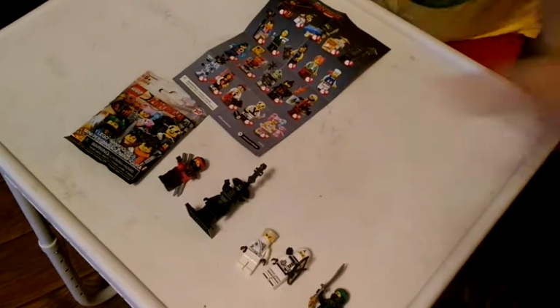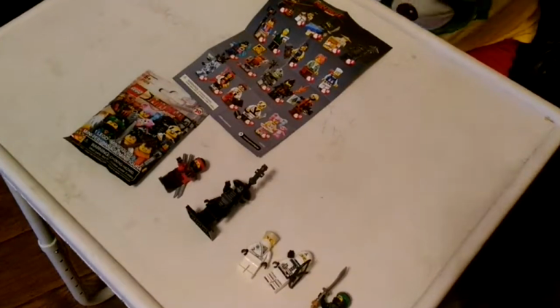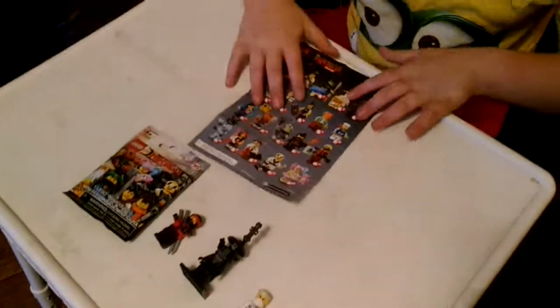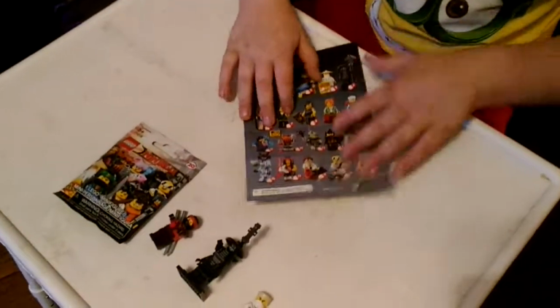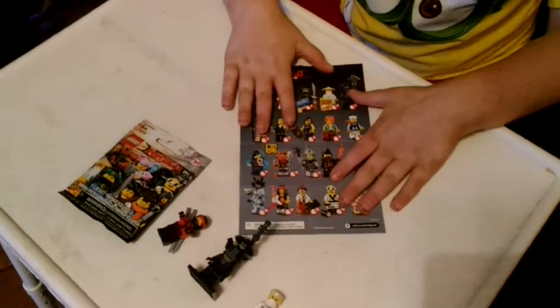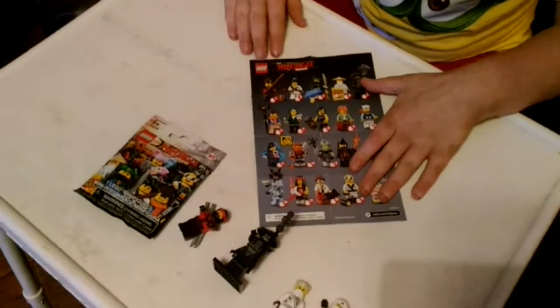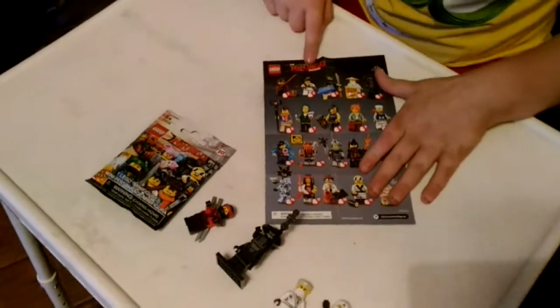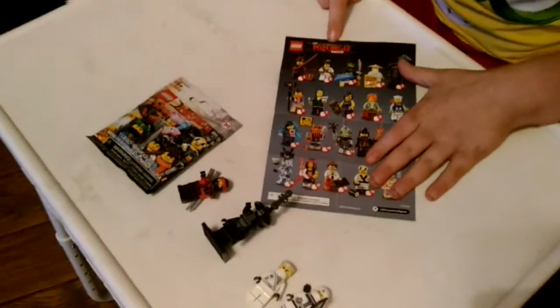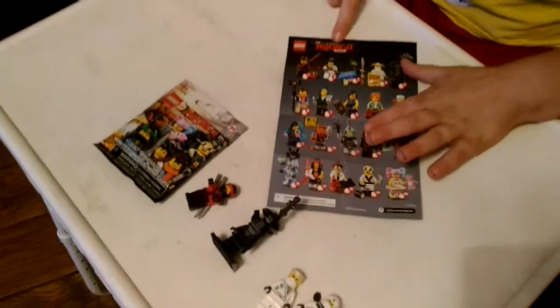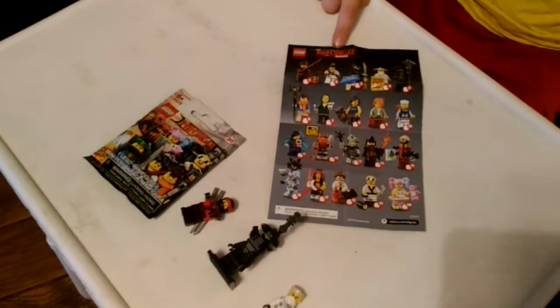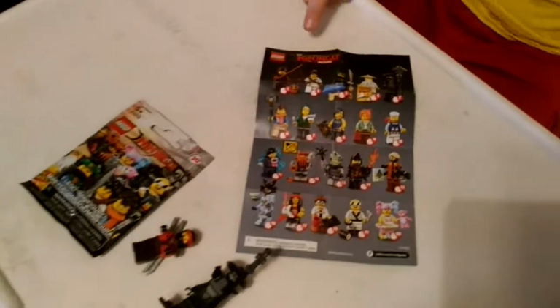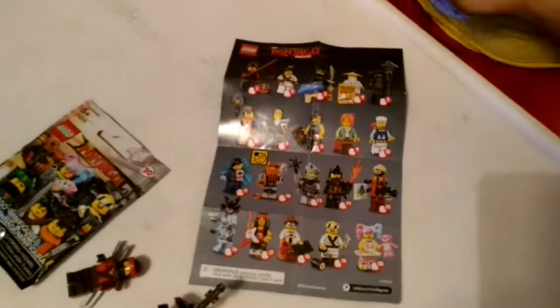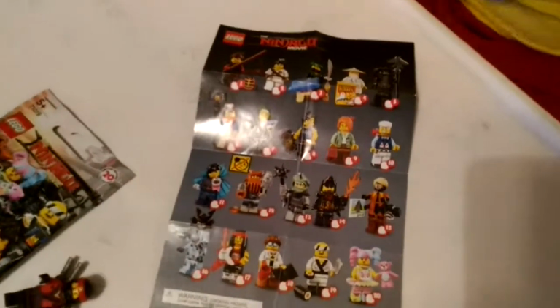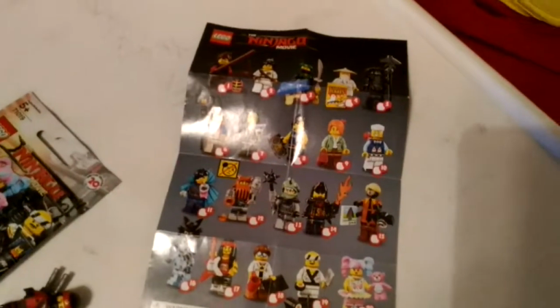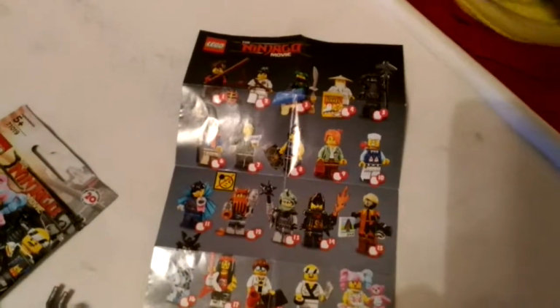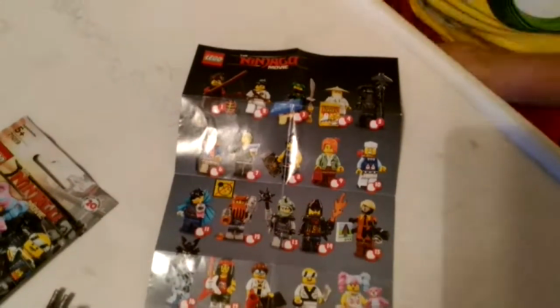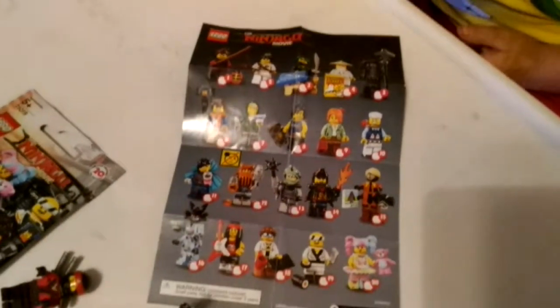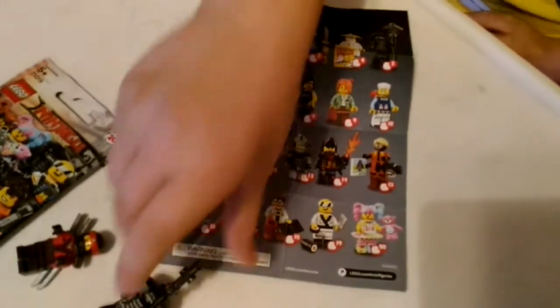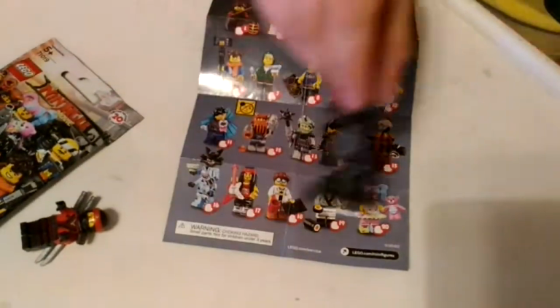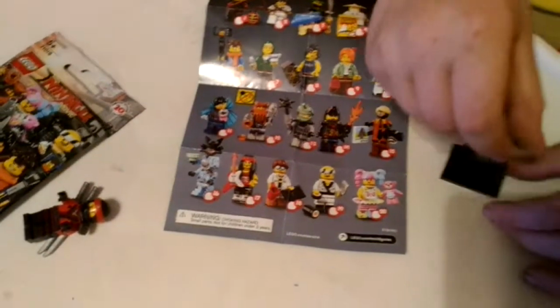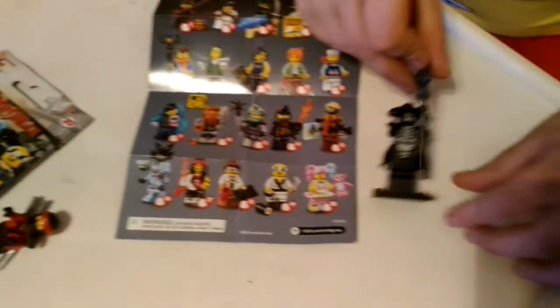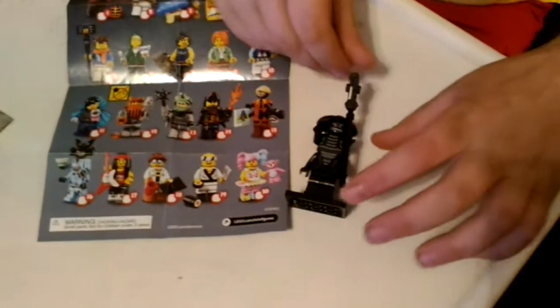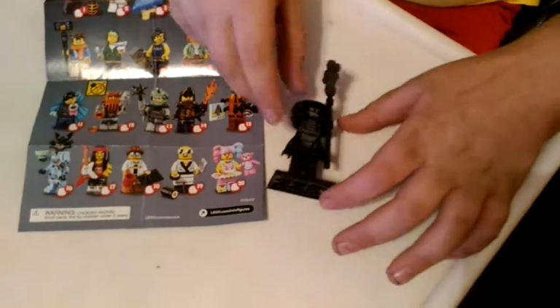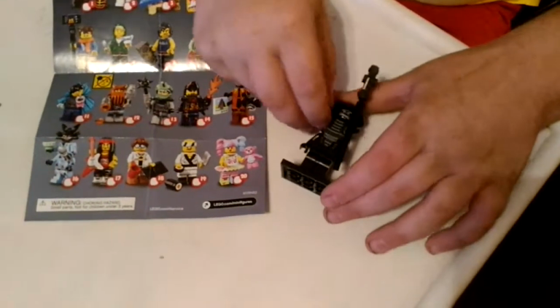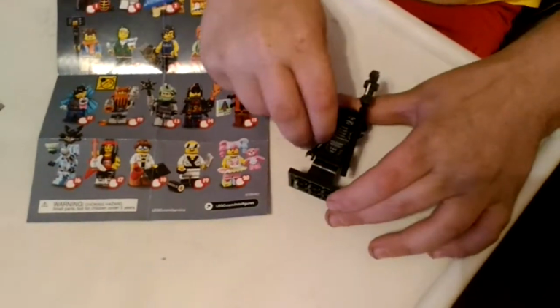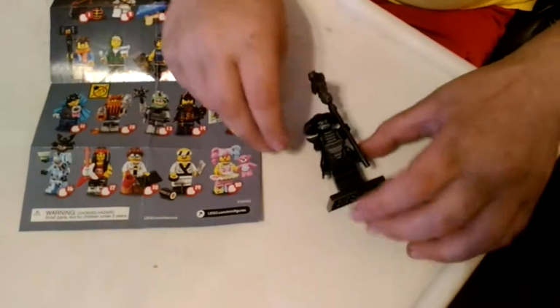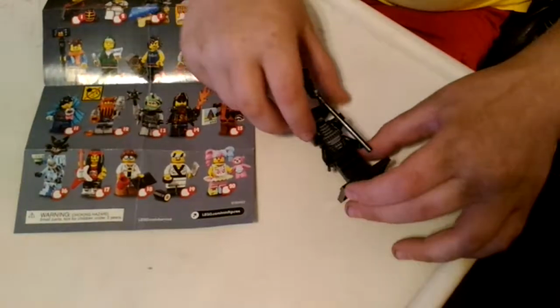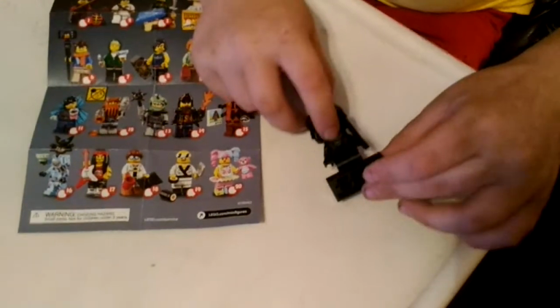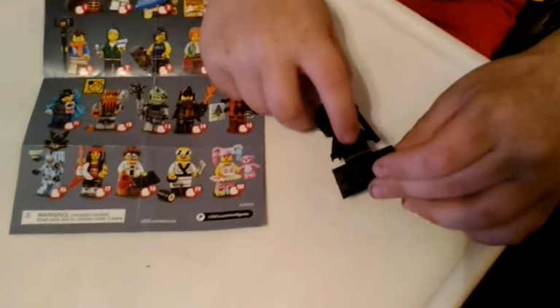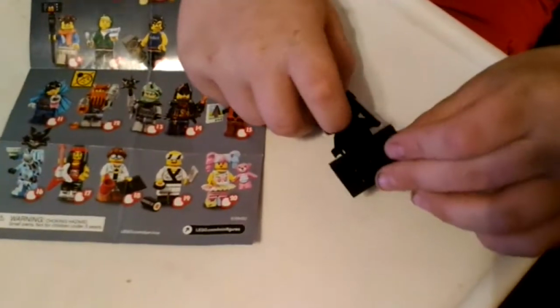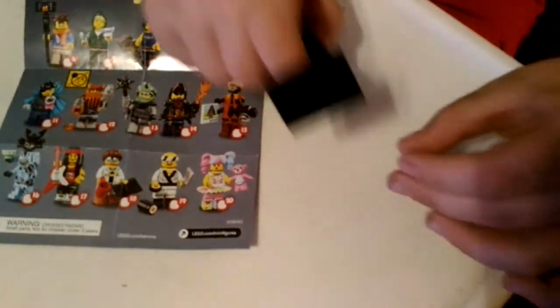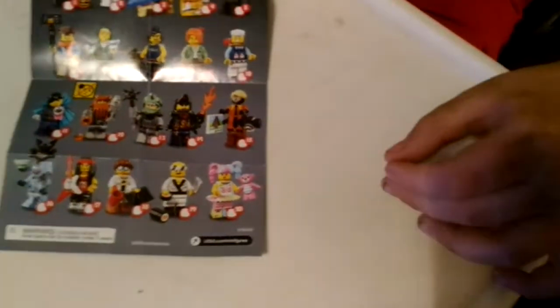Hey guys, it's the Bumblebee Unboxer, and I'm back with the new Lego Ninjago Movie Mystery Packs. I've already opened one of them and got Garmadon. I'll show you how to build him at the end.